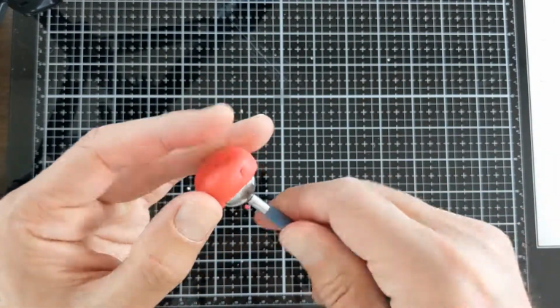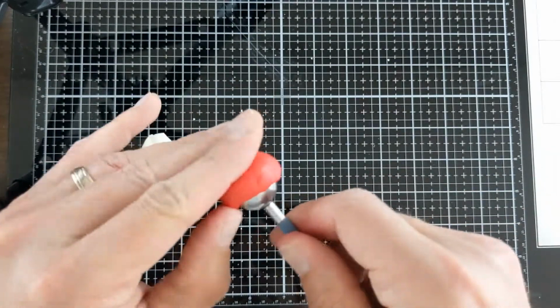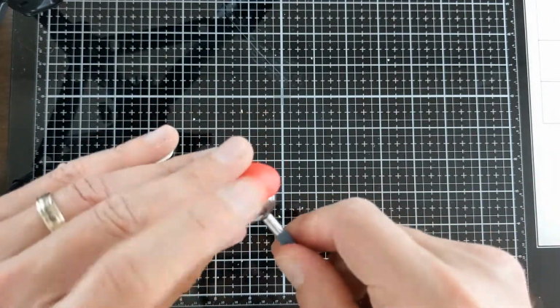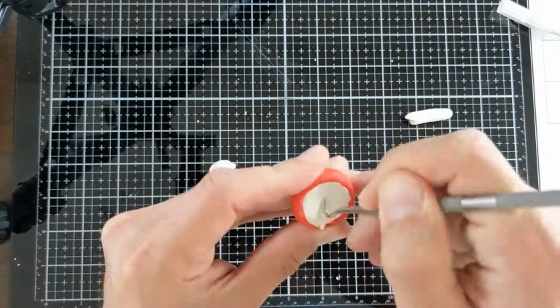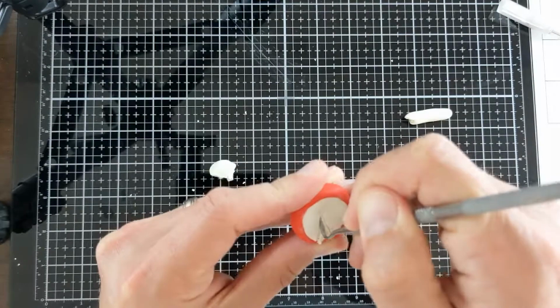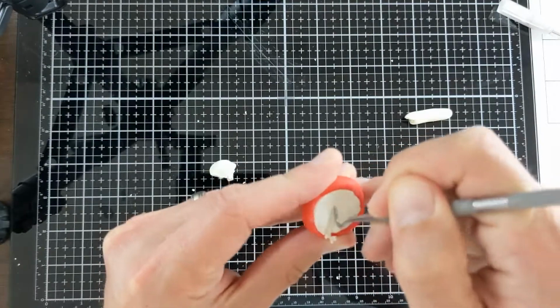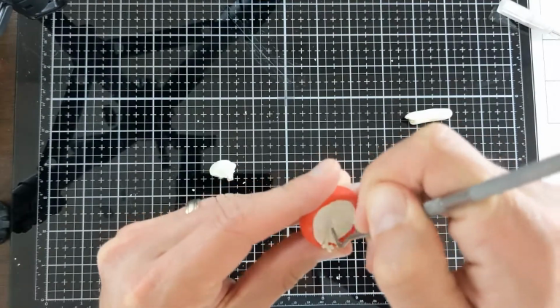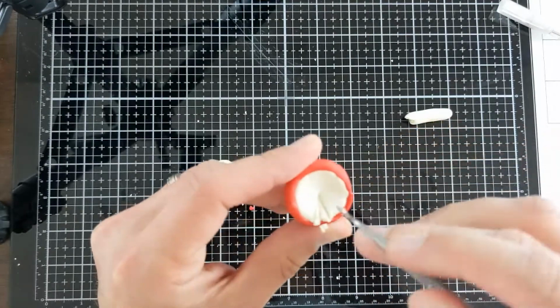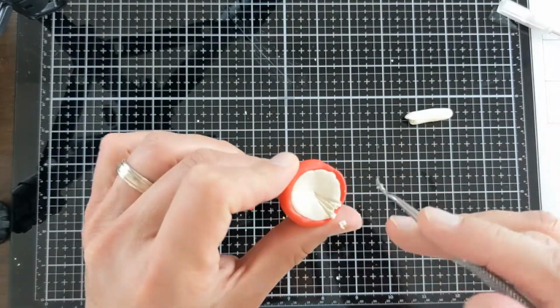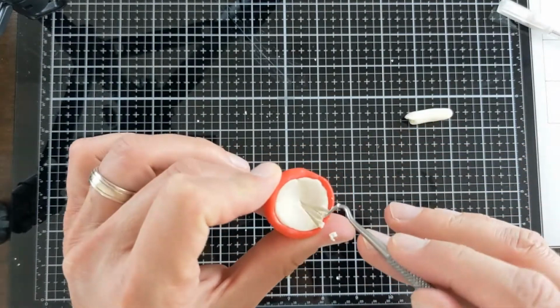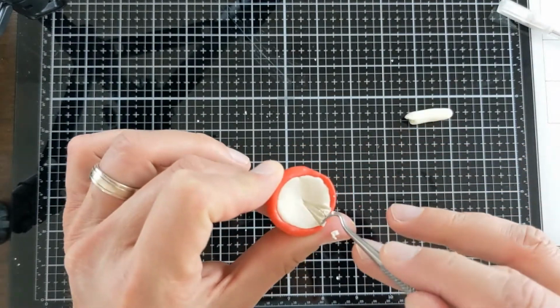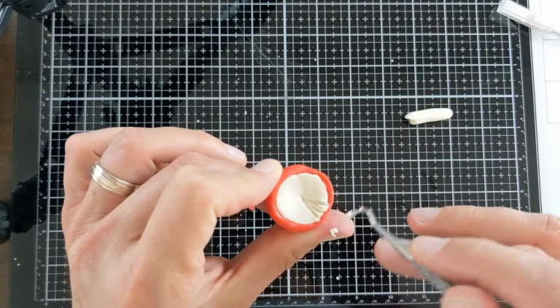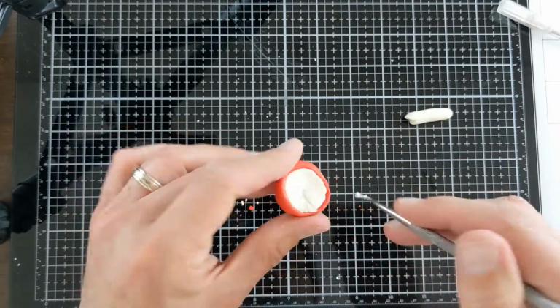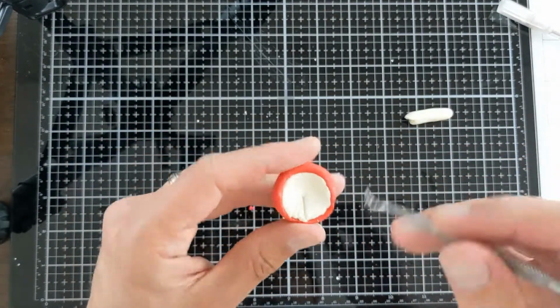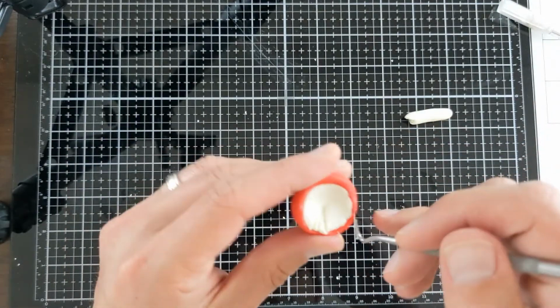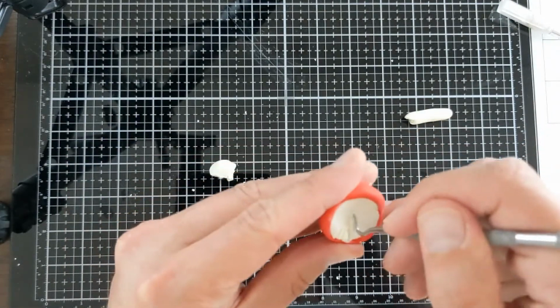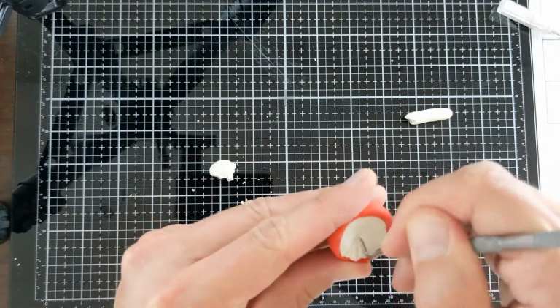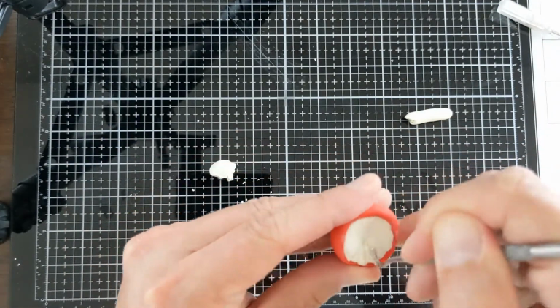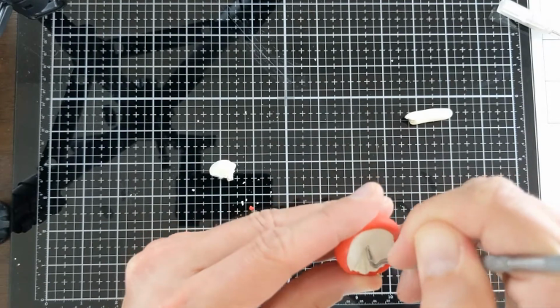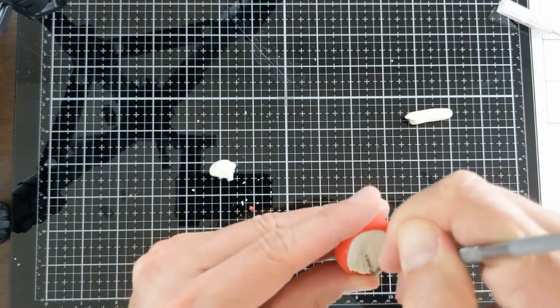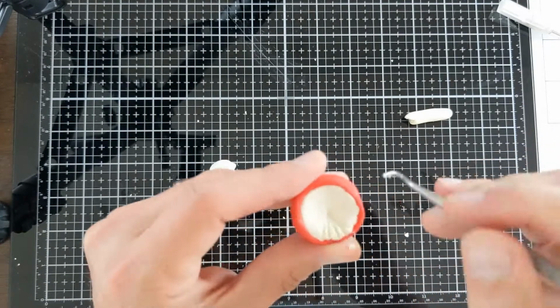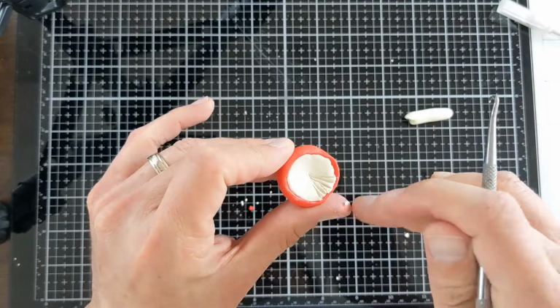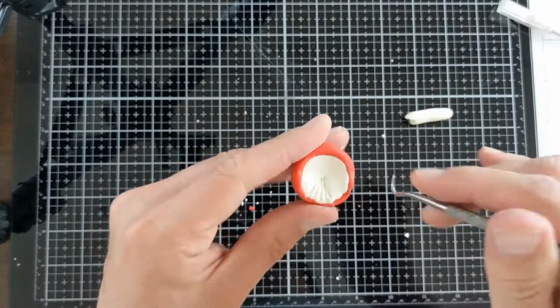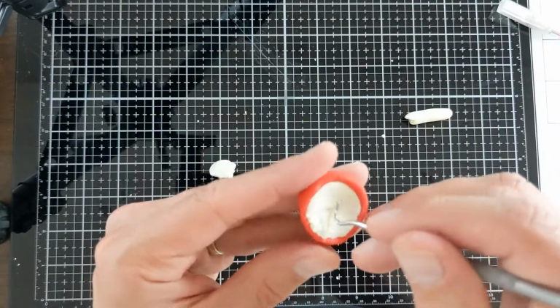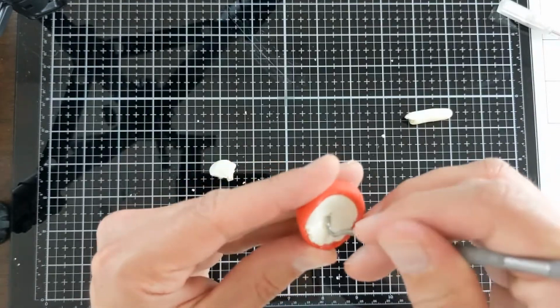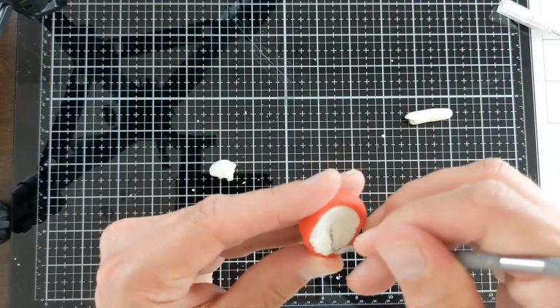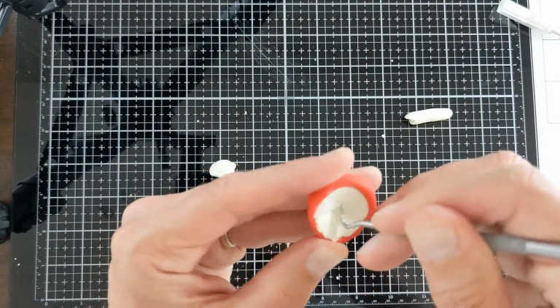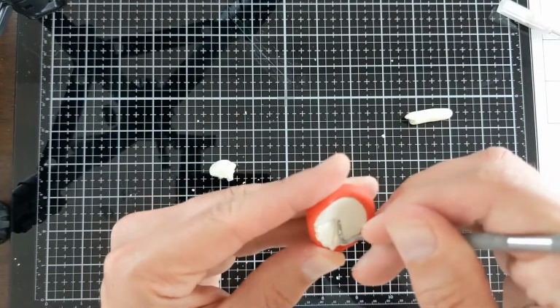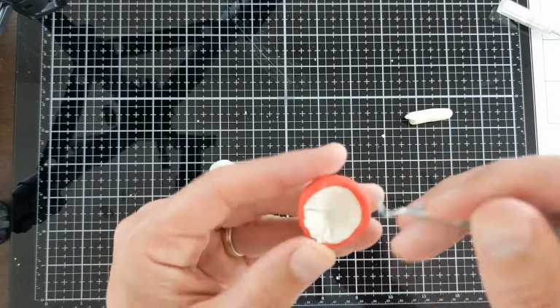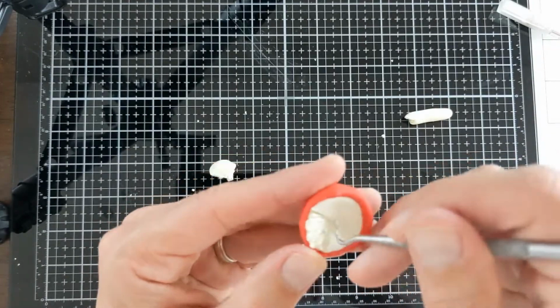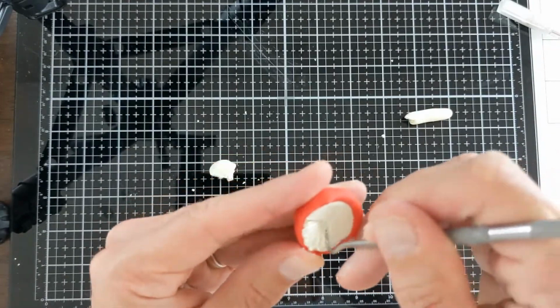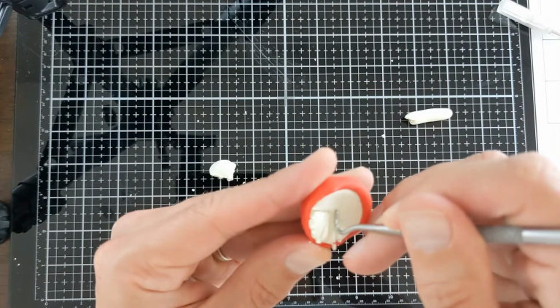When your mushroom cap is ready, take some of your extra white clay and just stuff it into the center of your mushroom cap. Take an X-Acto knife or other tool and make grooves on the underside of your mushroom cap so that all the grooves are pointing back to the center.